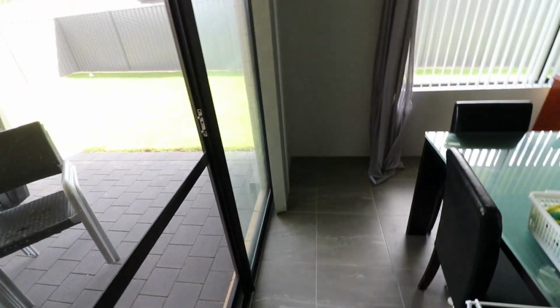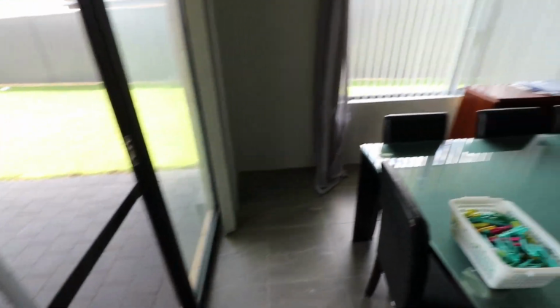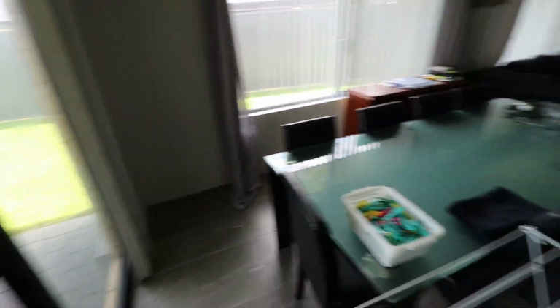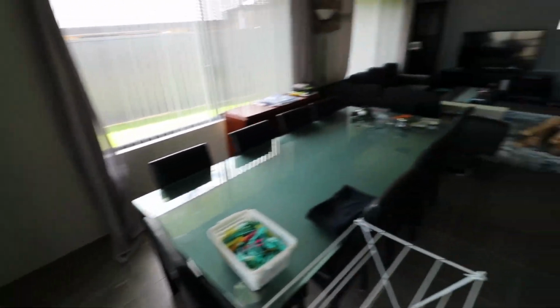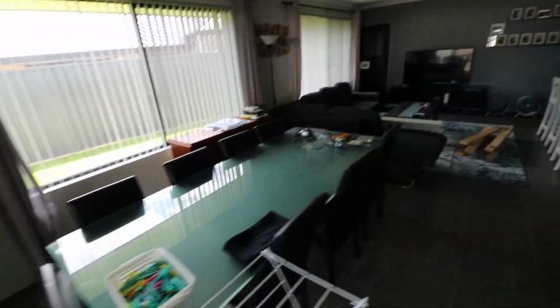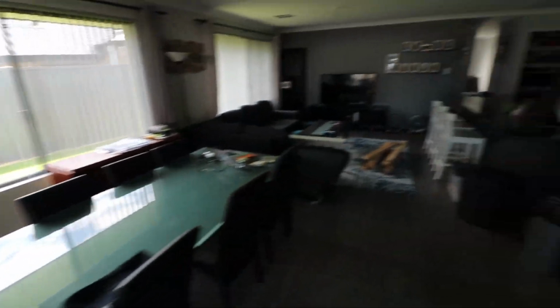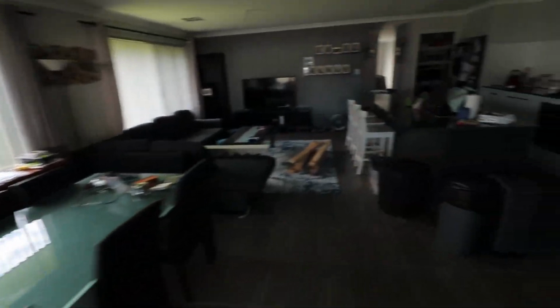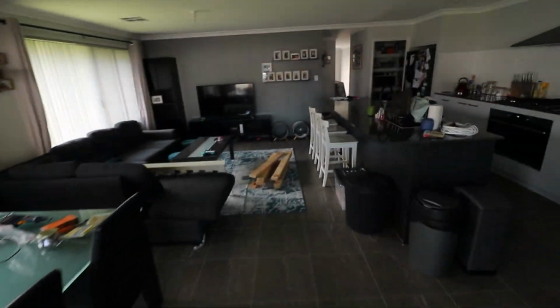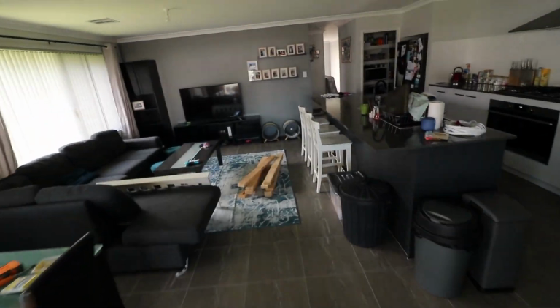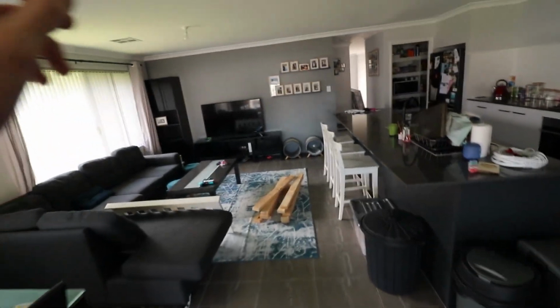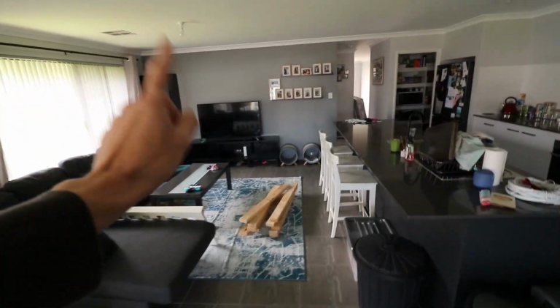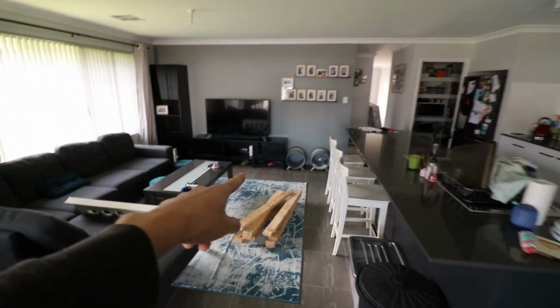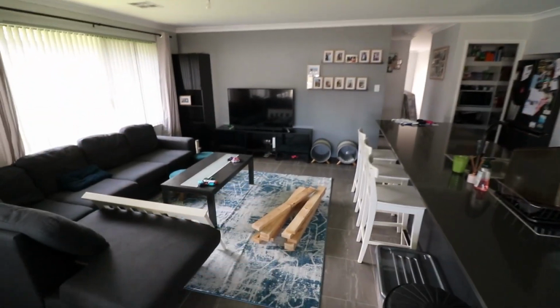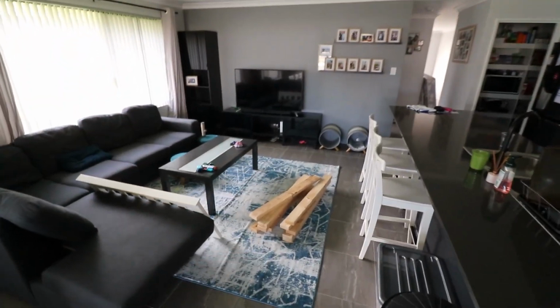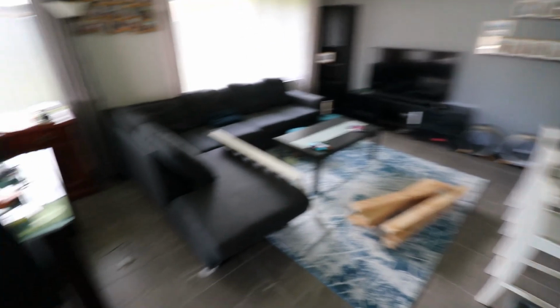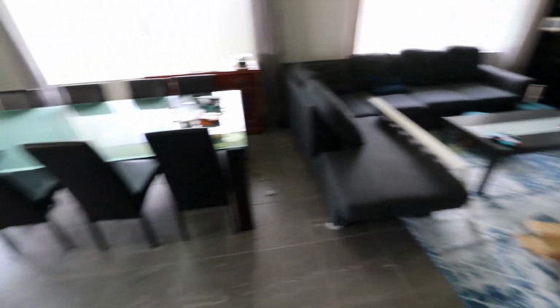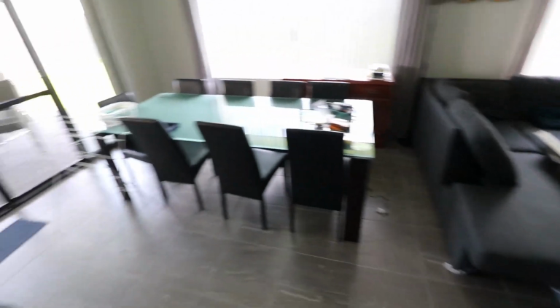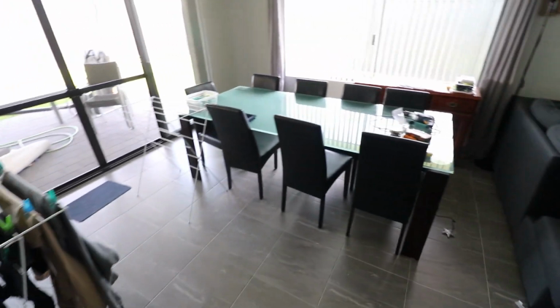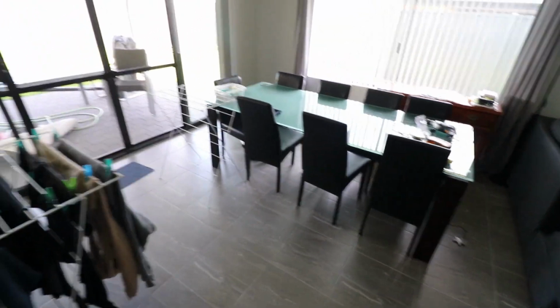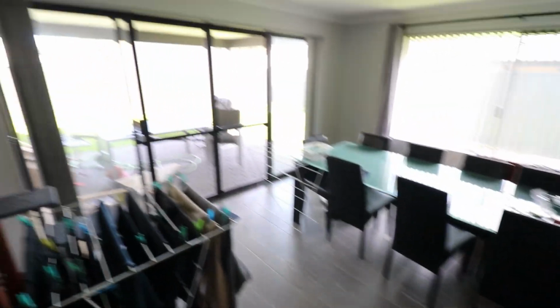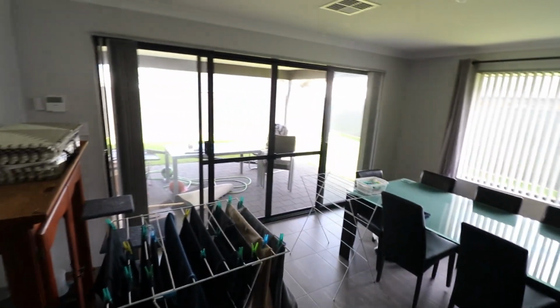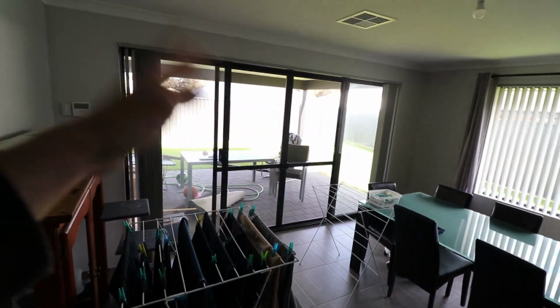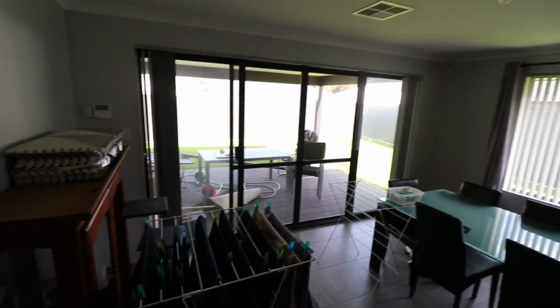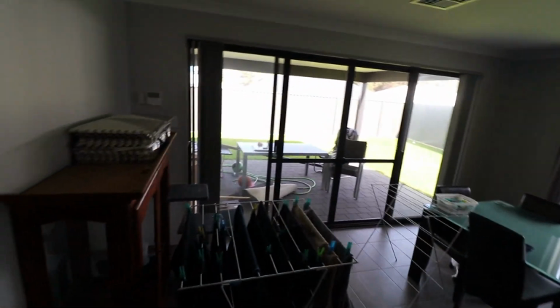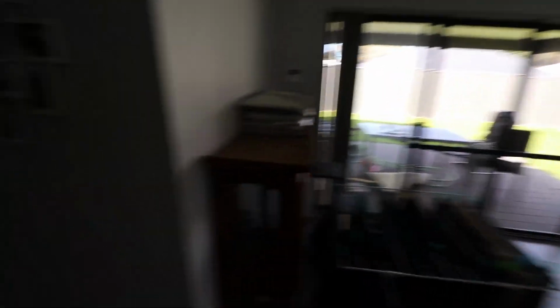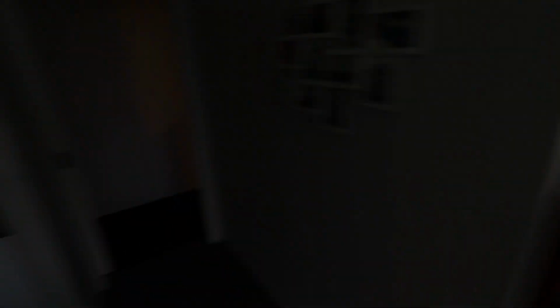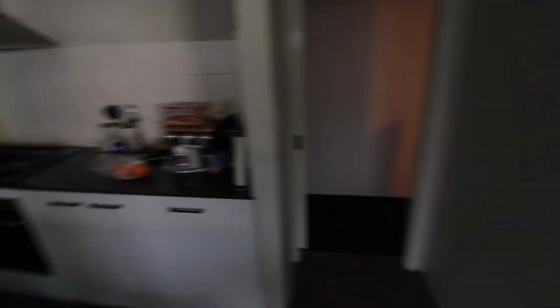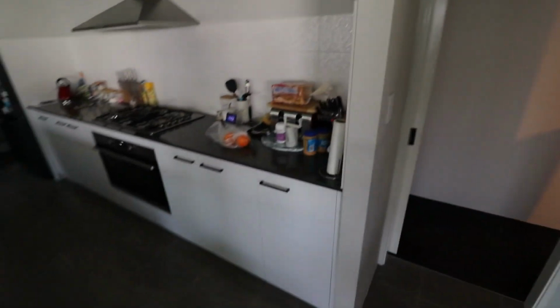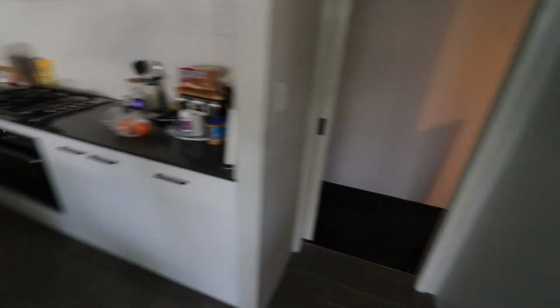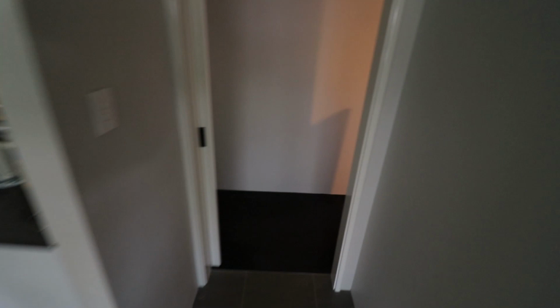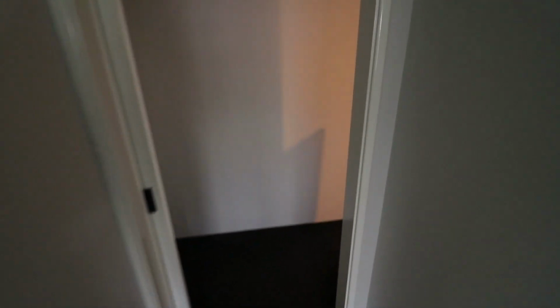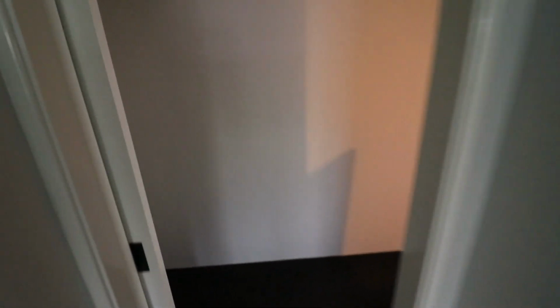This is inside of the house so you've got the living room, dining room, and outside. We'll get to the kitchen in a second.